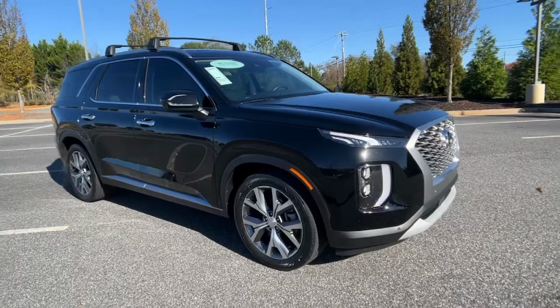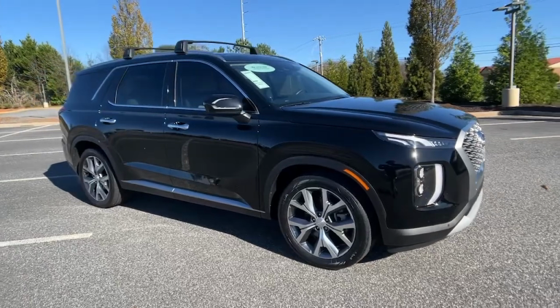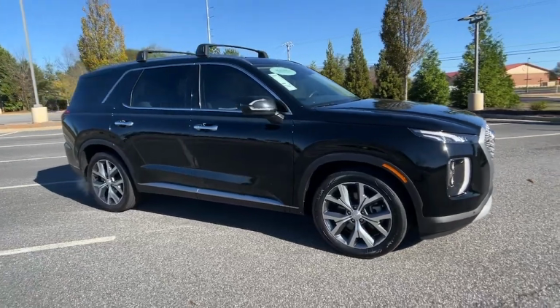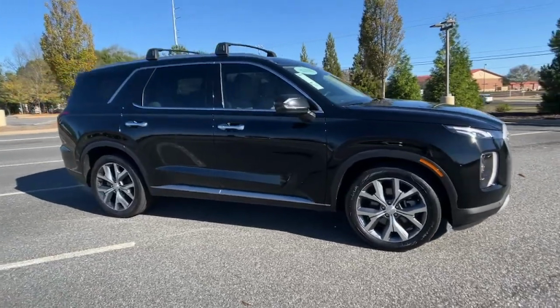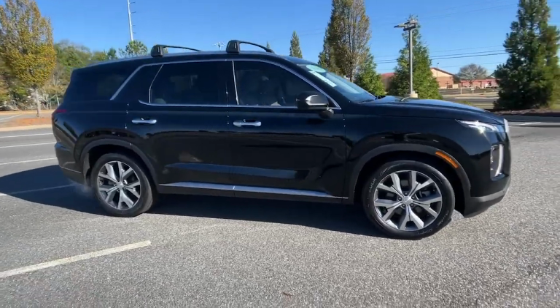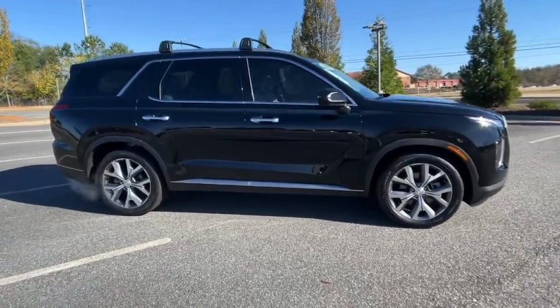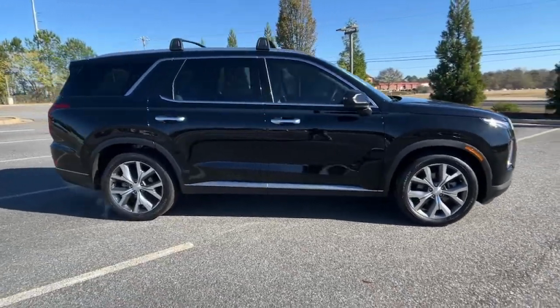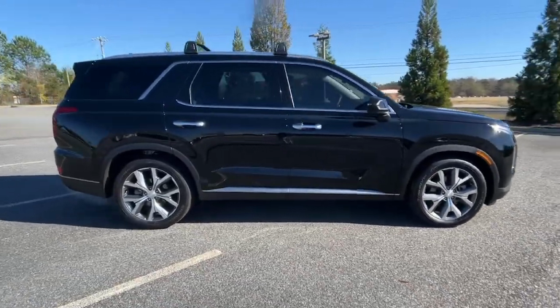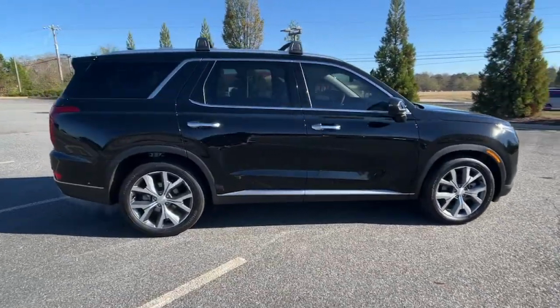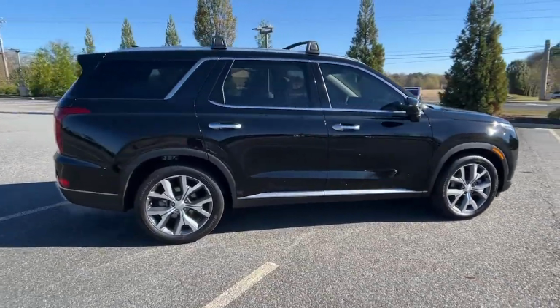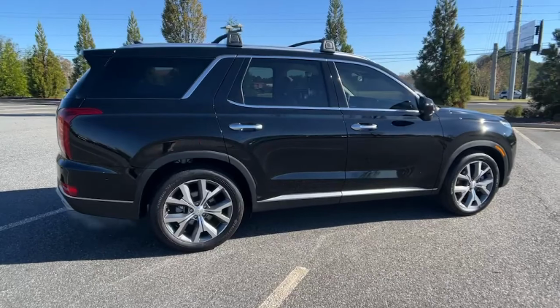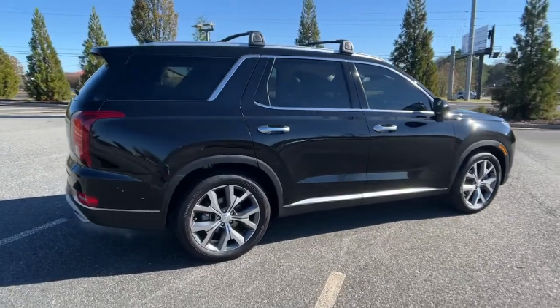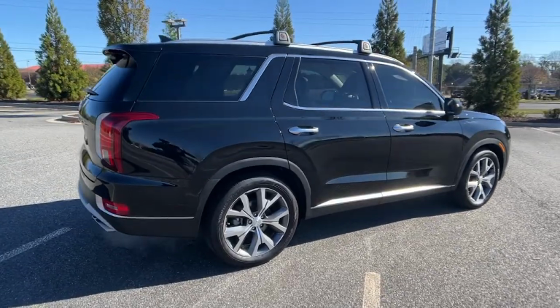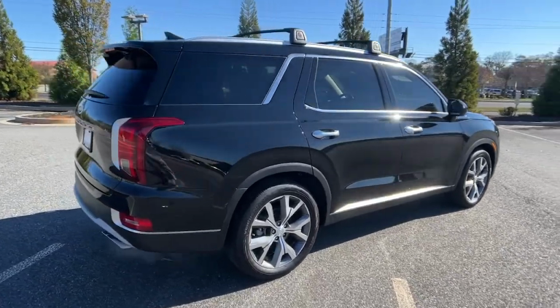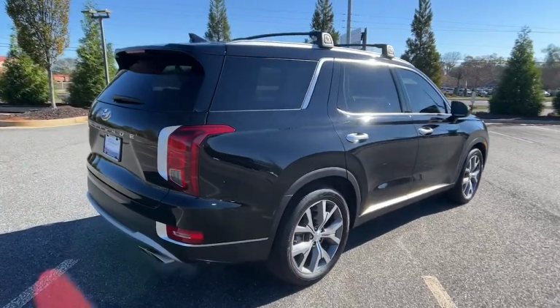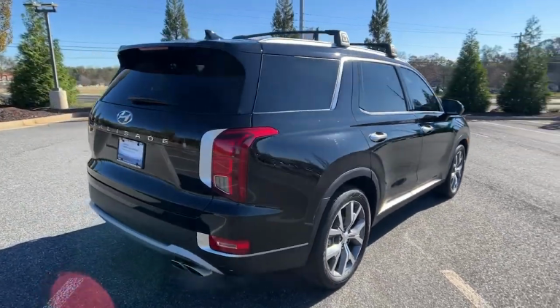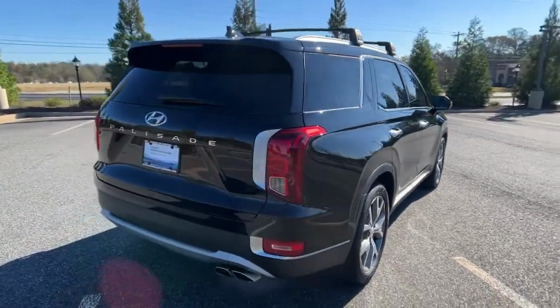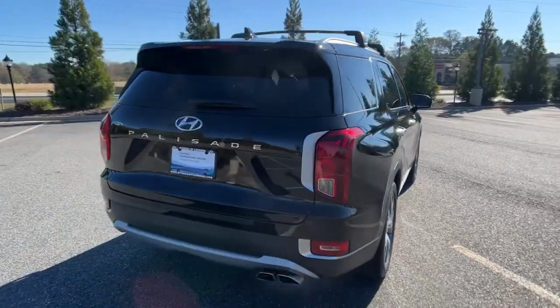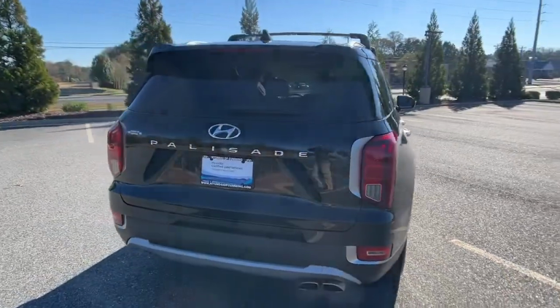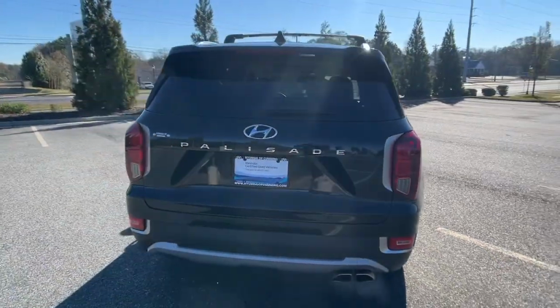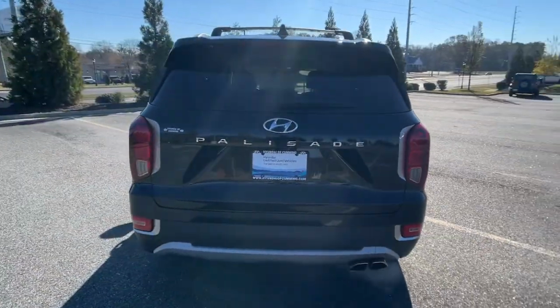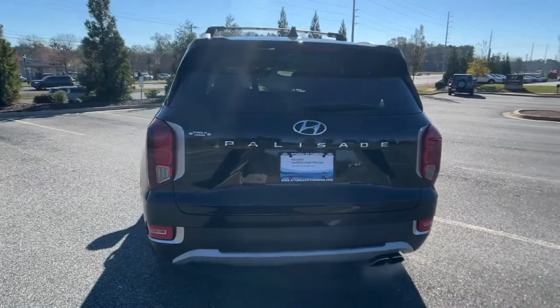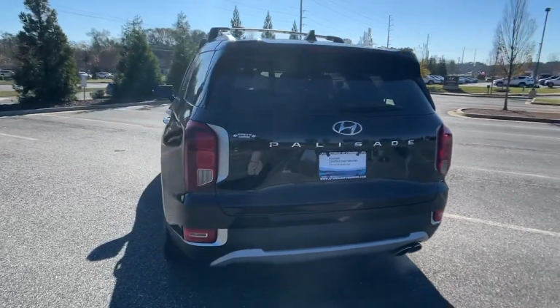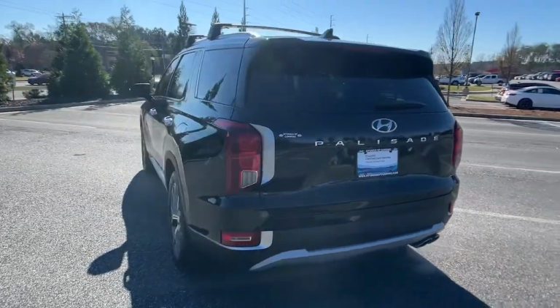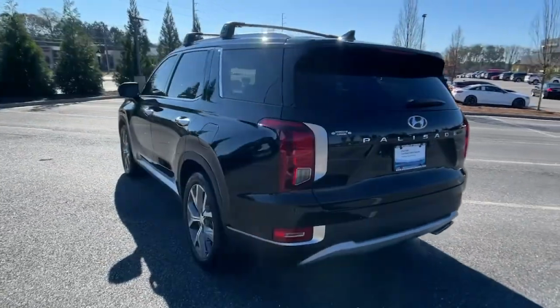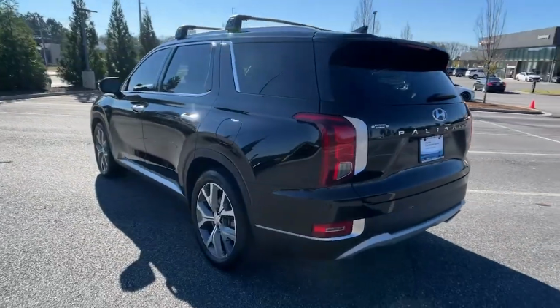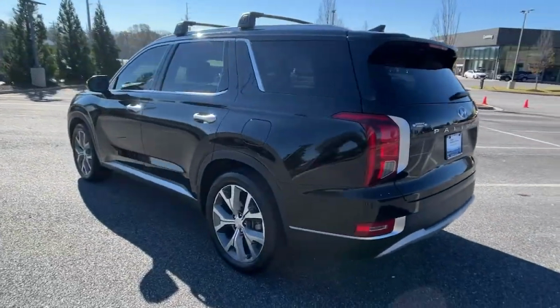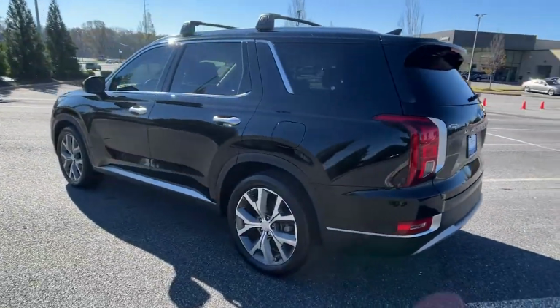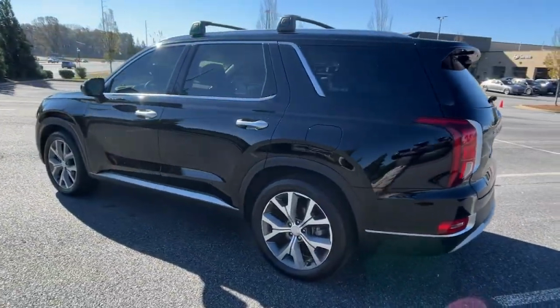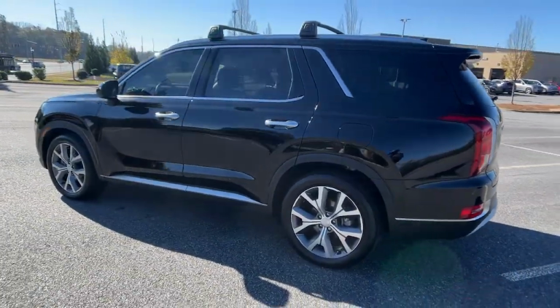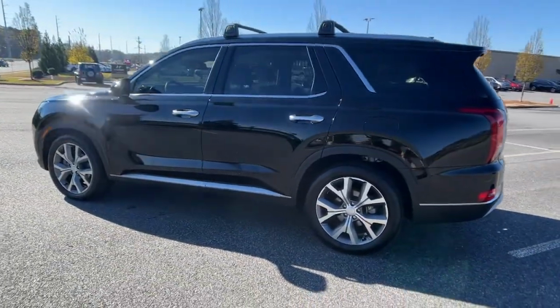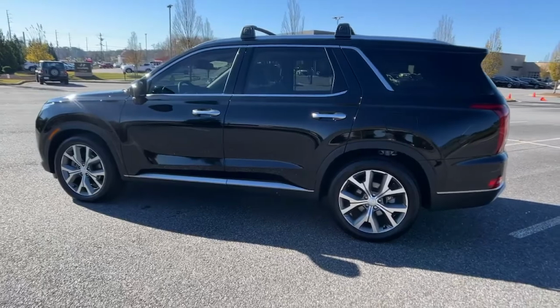This could be the car for you — the 2021 Hyundai Palisade. With less than 20,000 miles on the odometer, this vehicle stands out from the rest. Style, space, and performance are yours in this well-equipped Palisade.